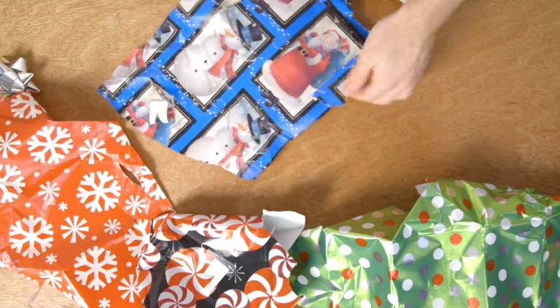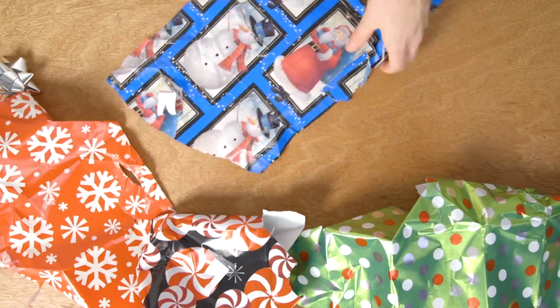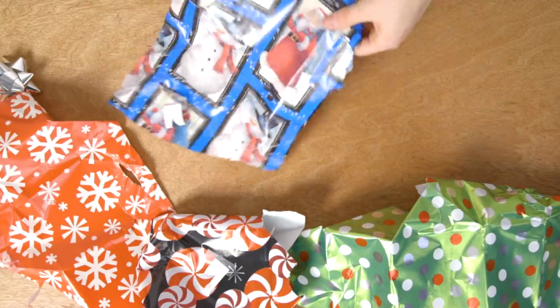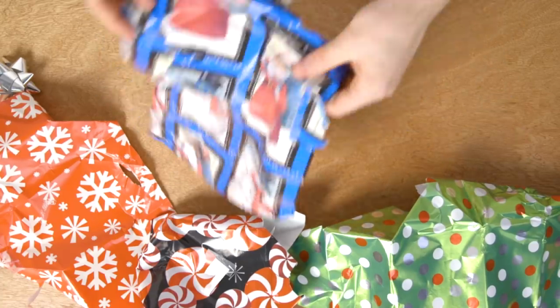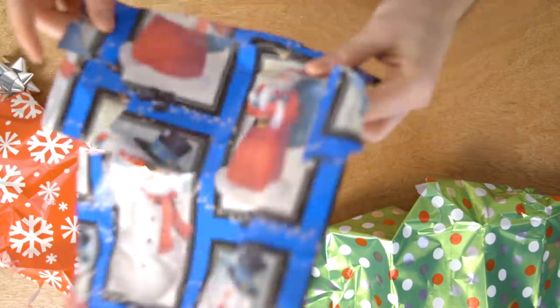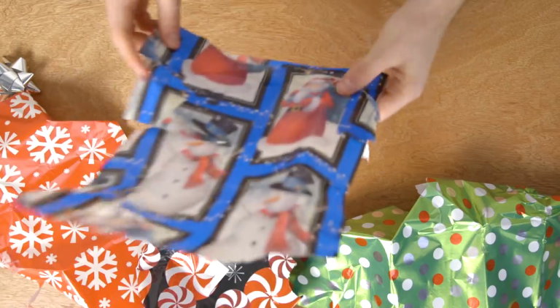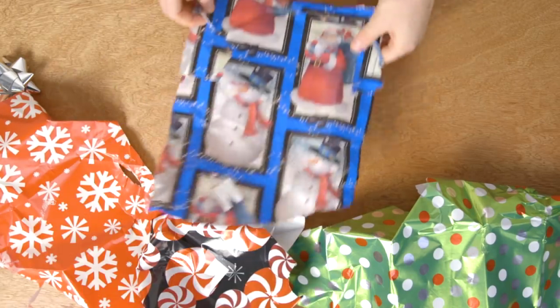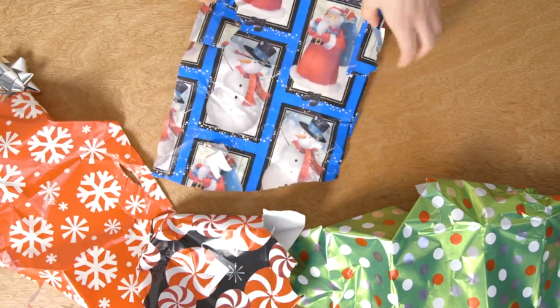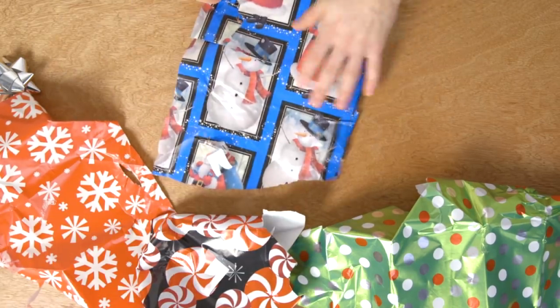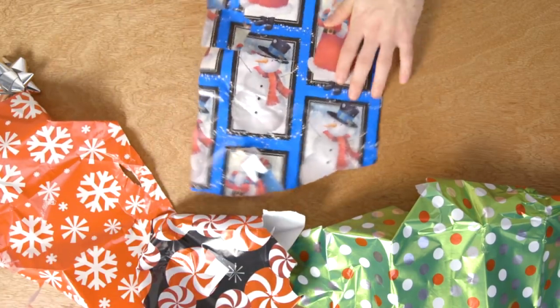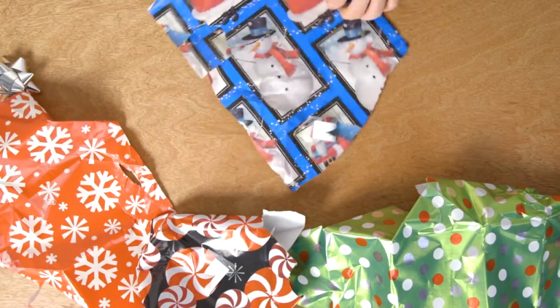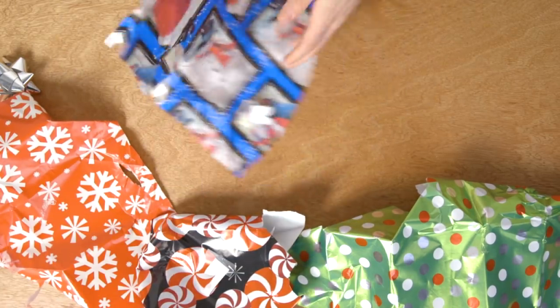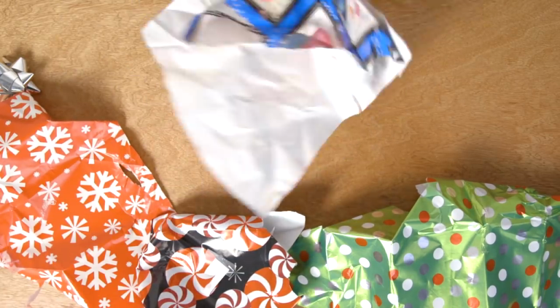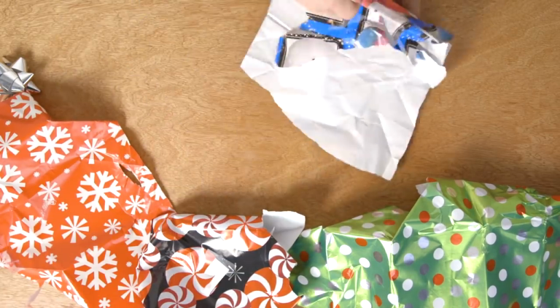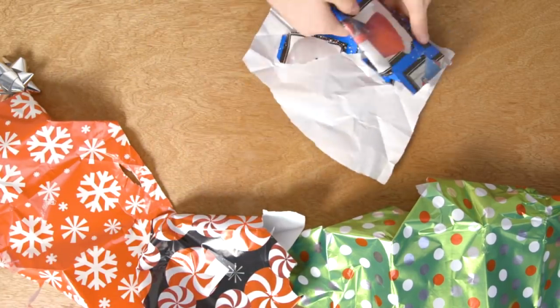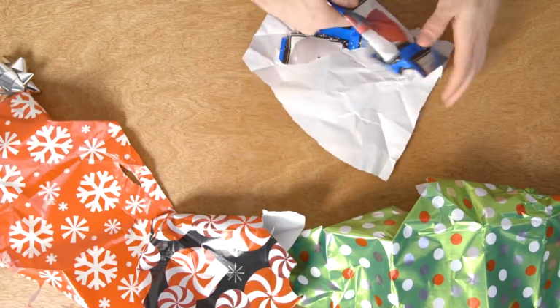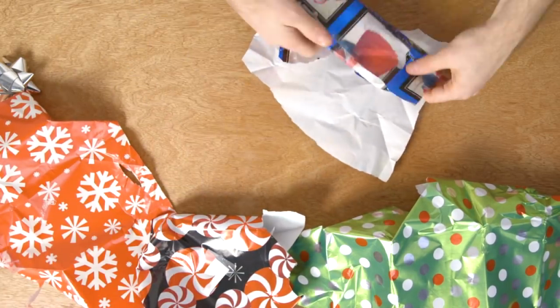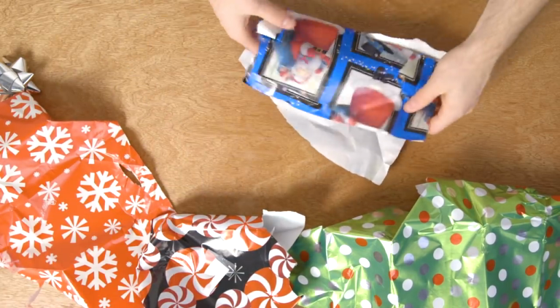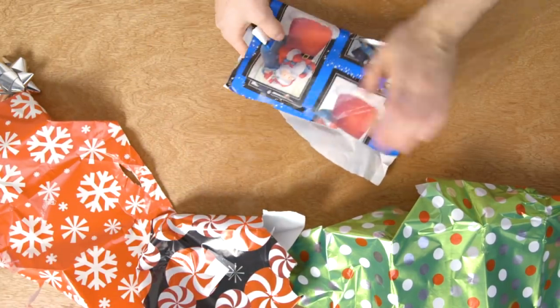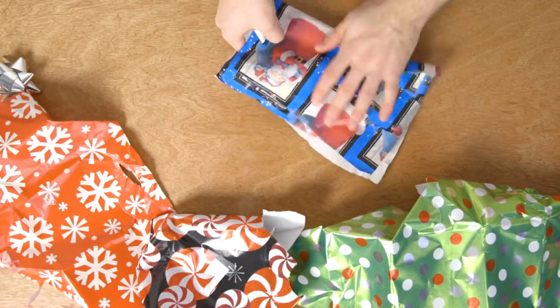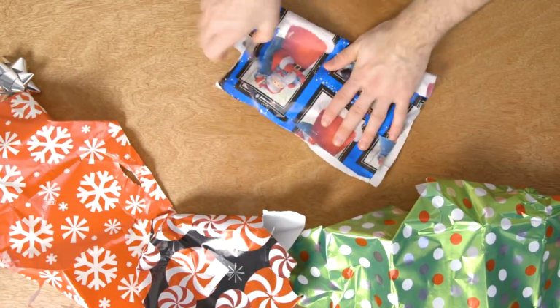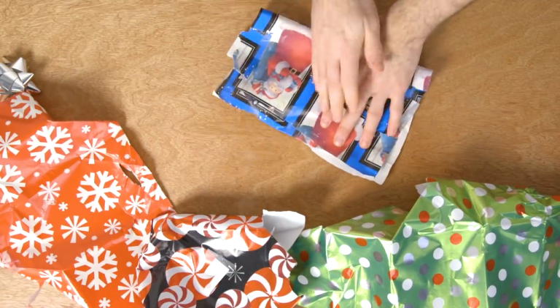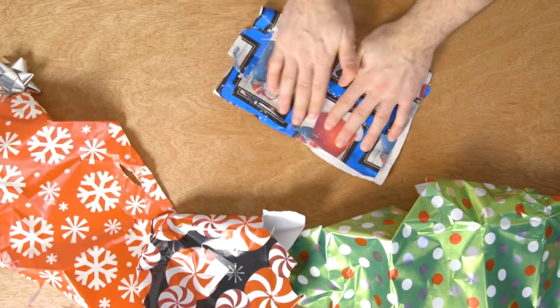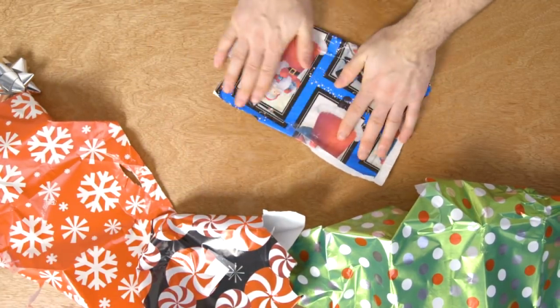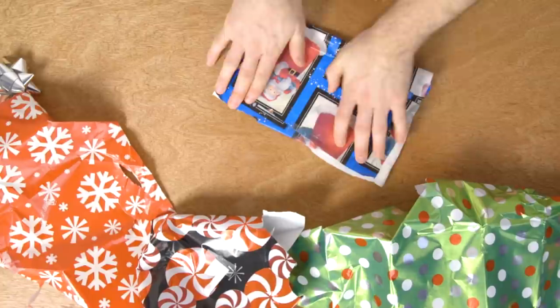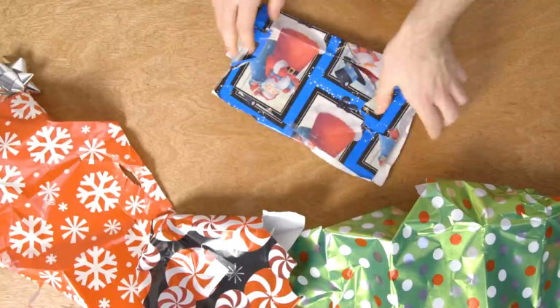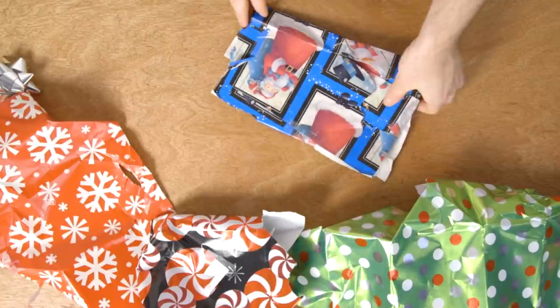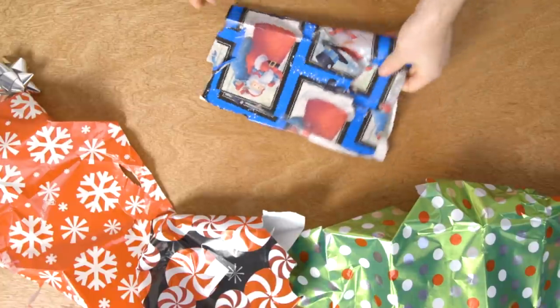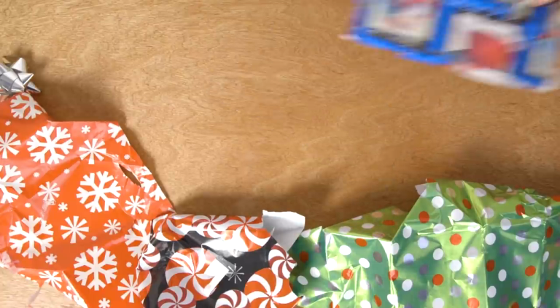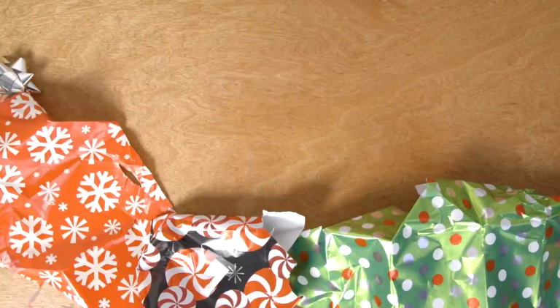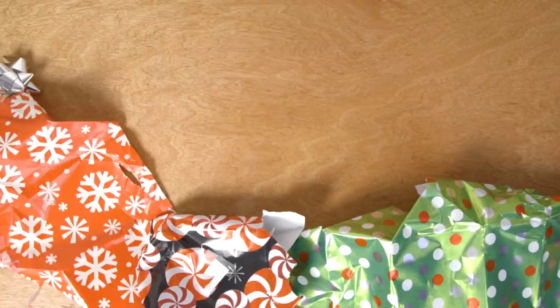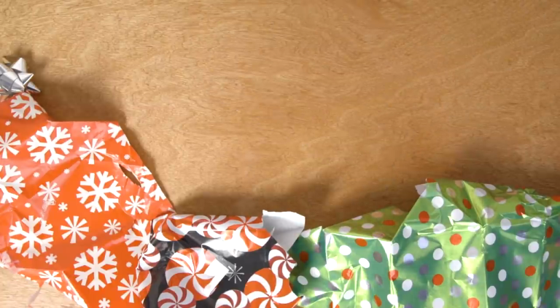Some cities let you recycle wrapping paper with your normal recyclables, but it must be folded neatly, so take care not to crinkle it into a ball.